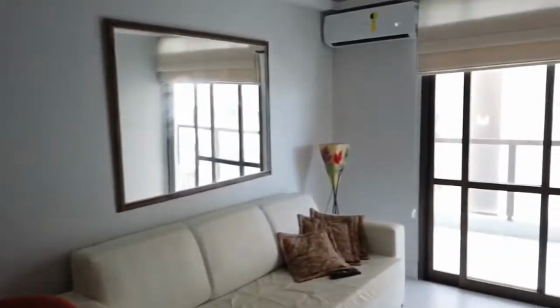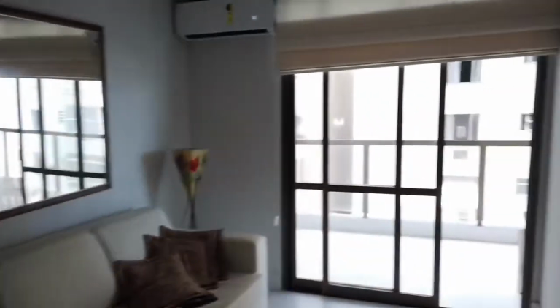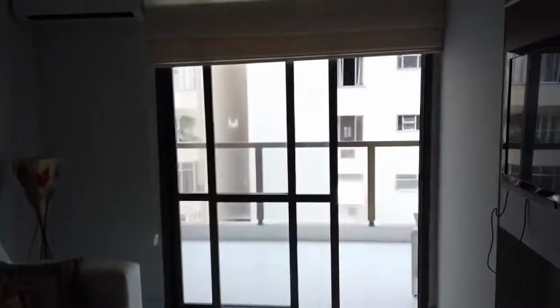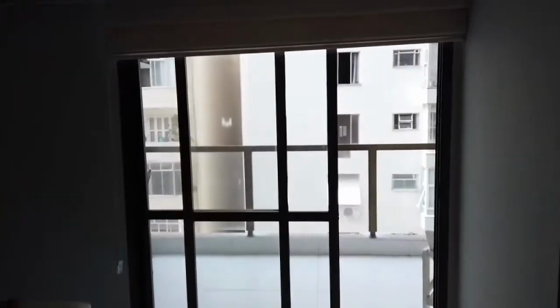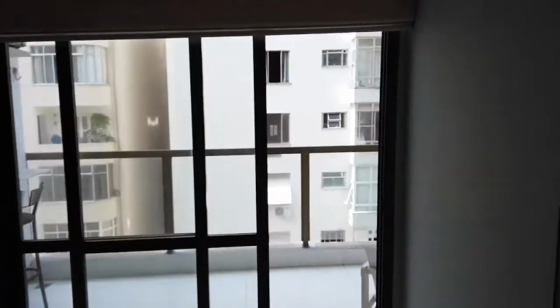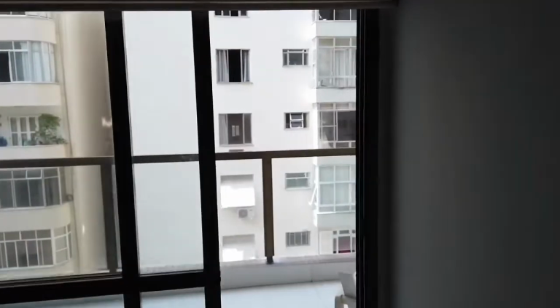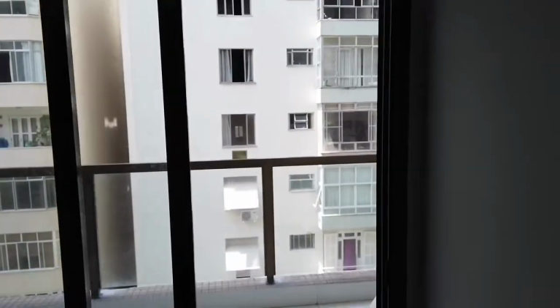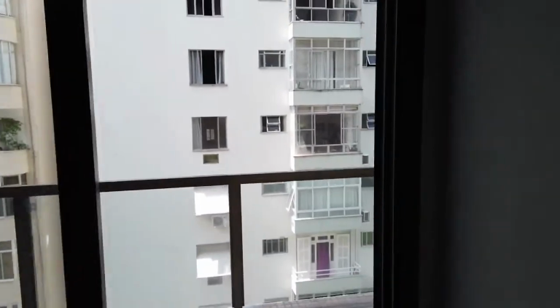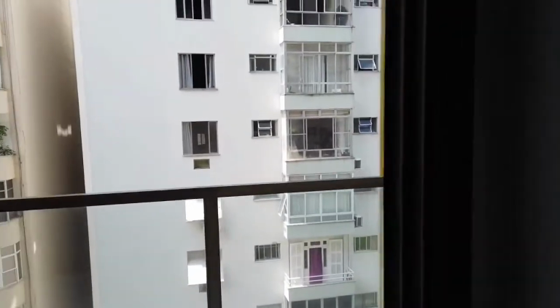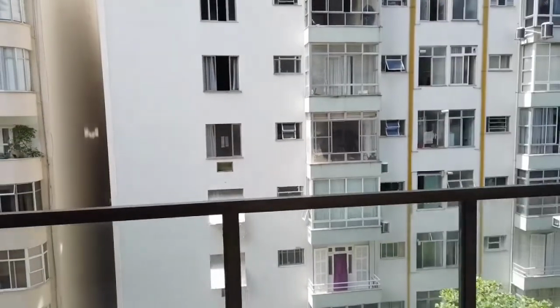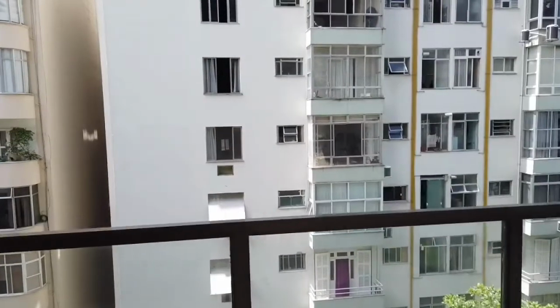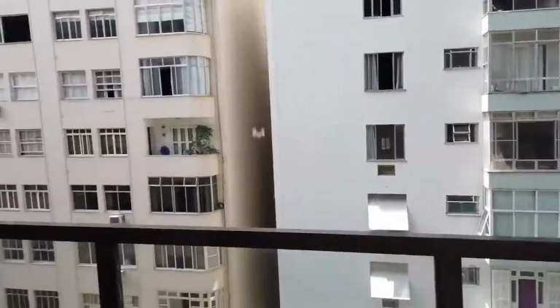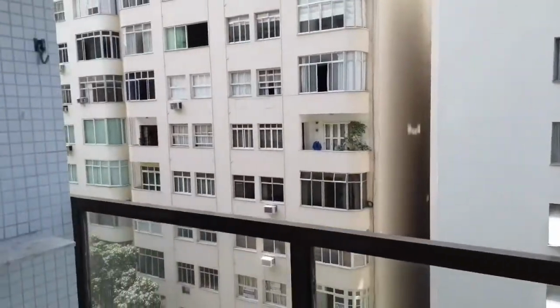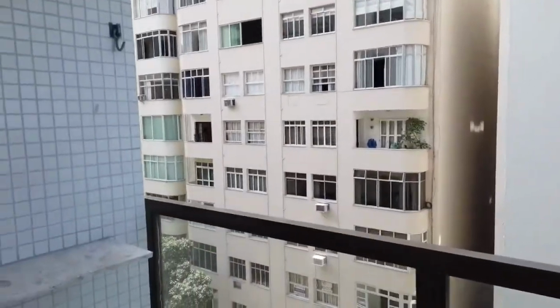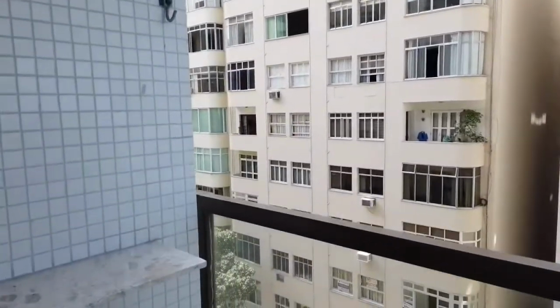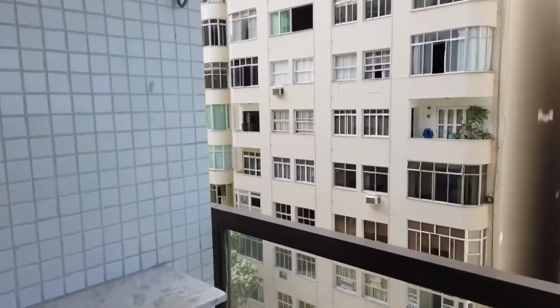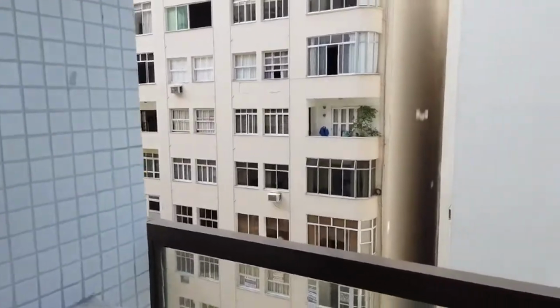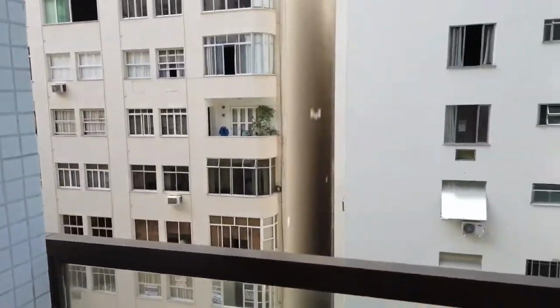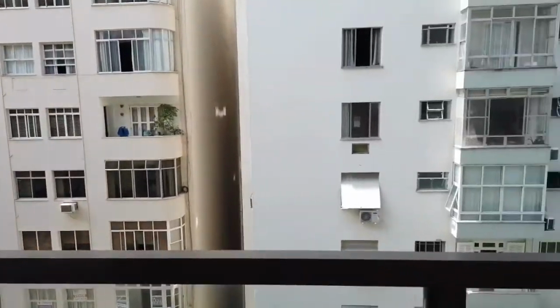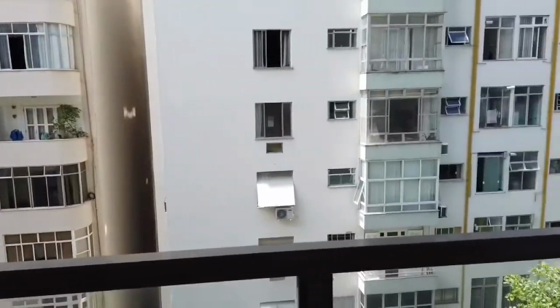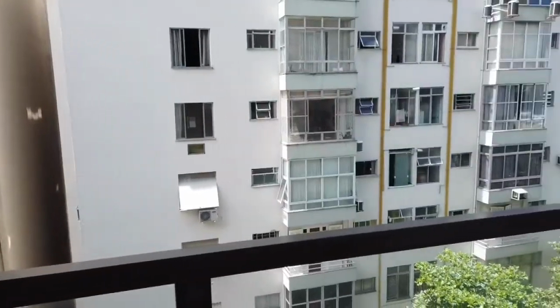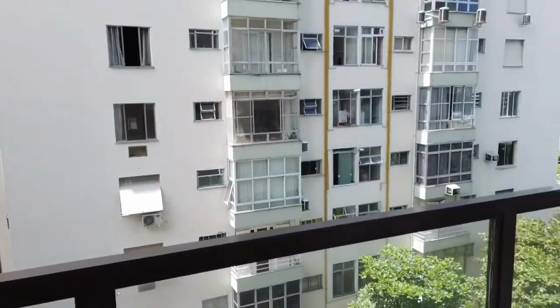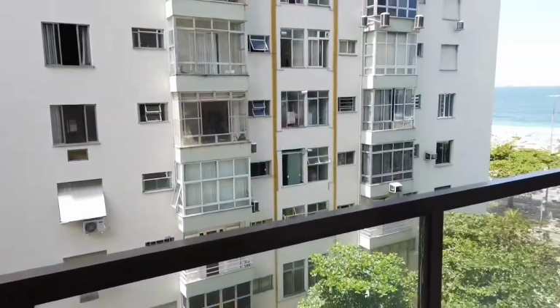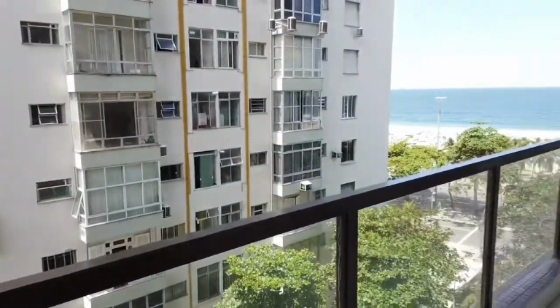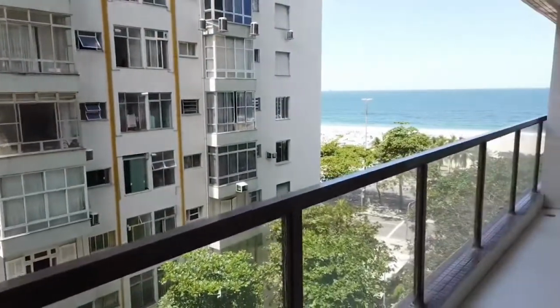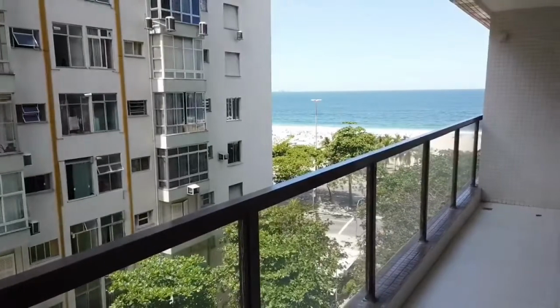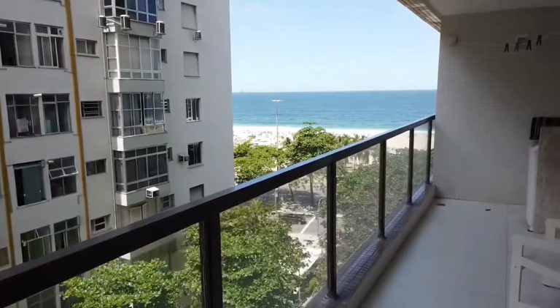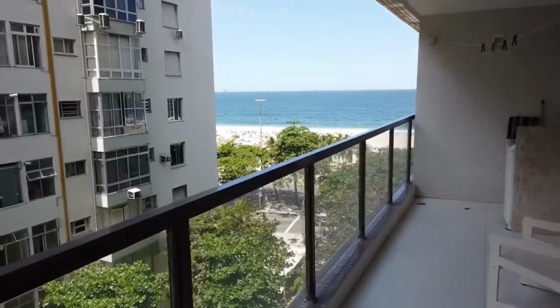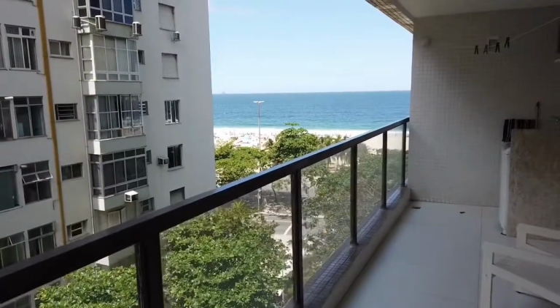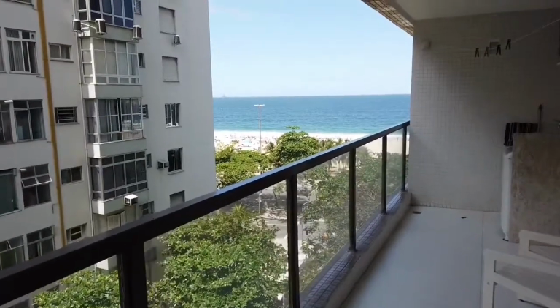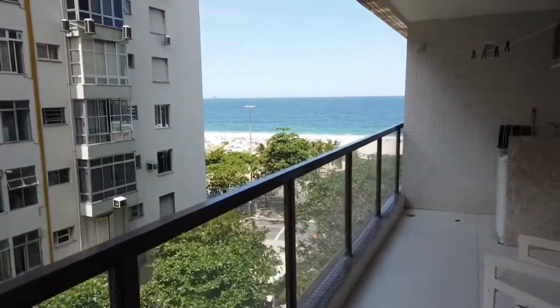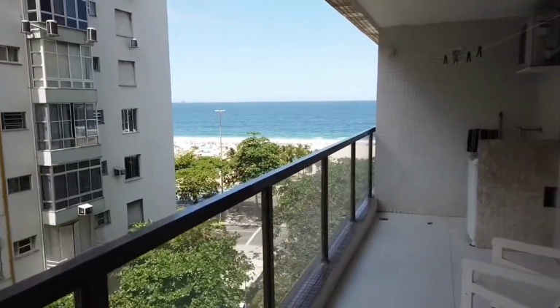Check out this balcony — pretty long balcony. That's it. Got a nice little beach view — Copacabana Beach.